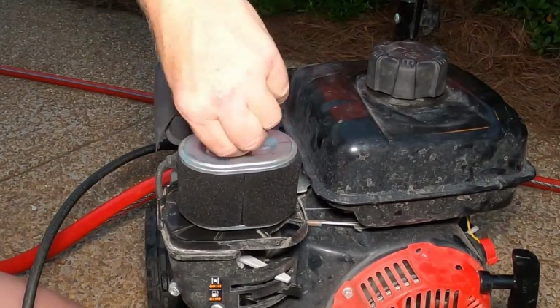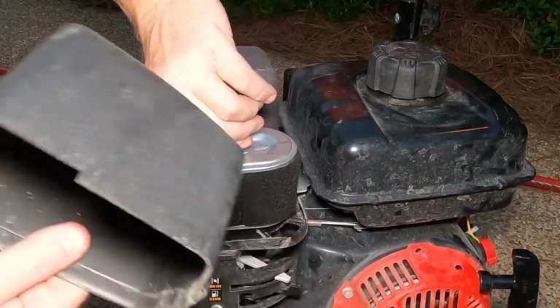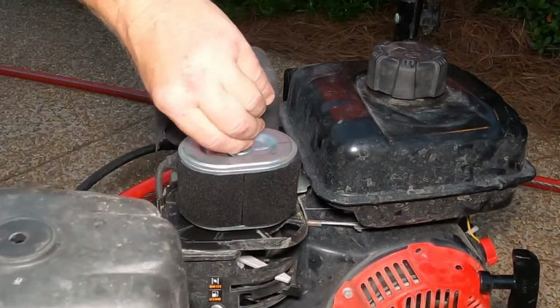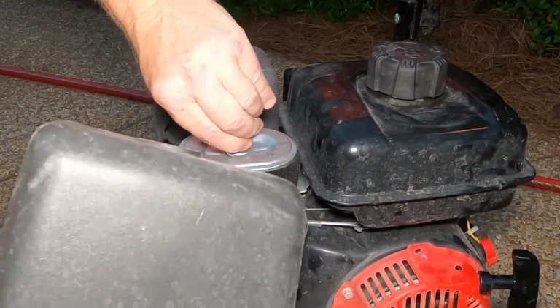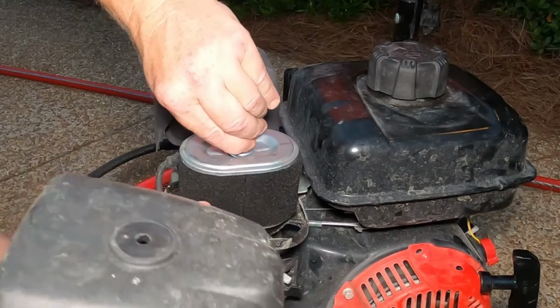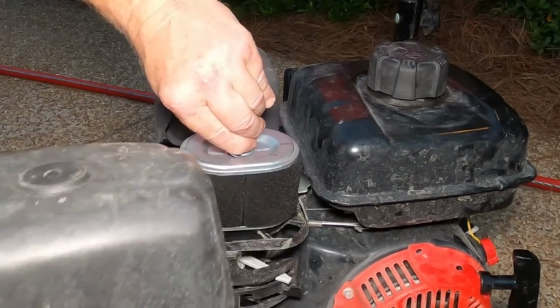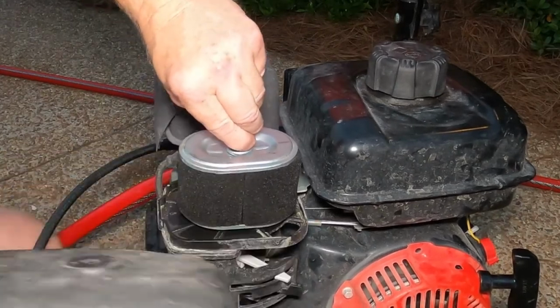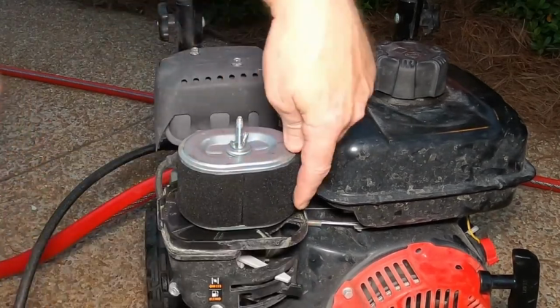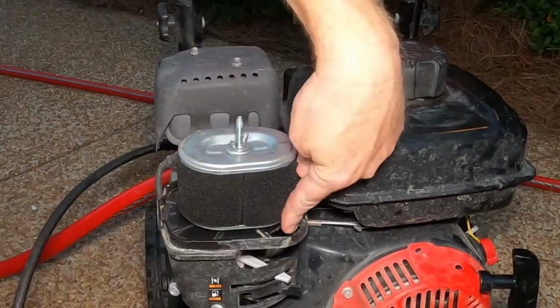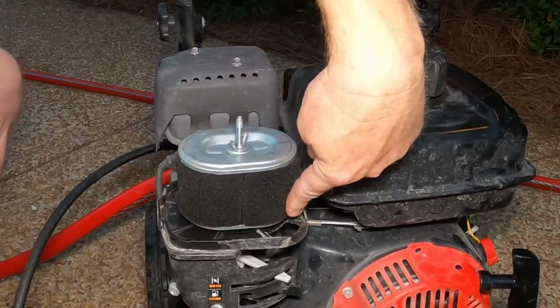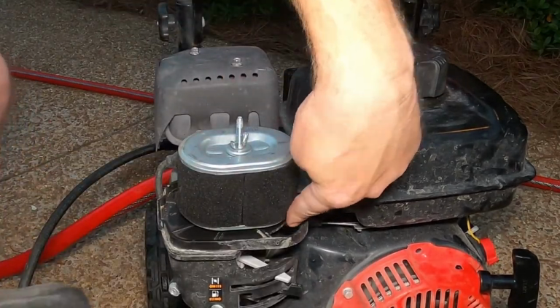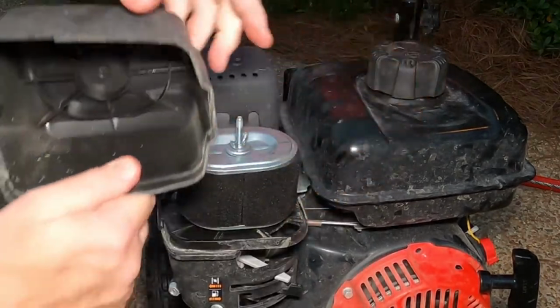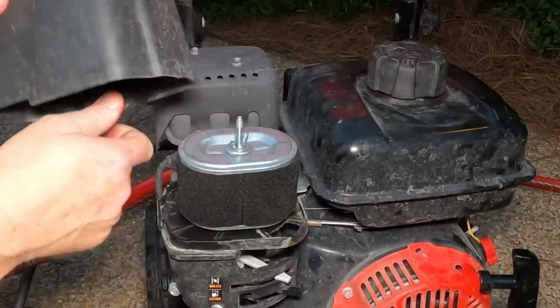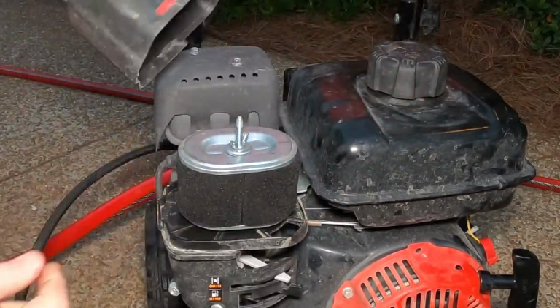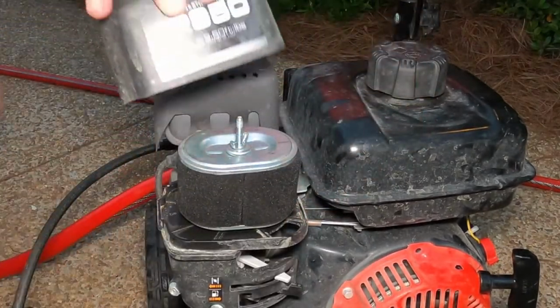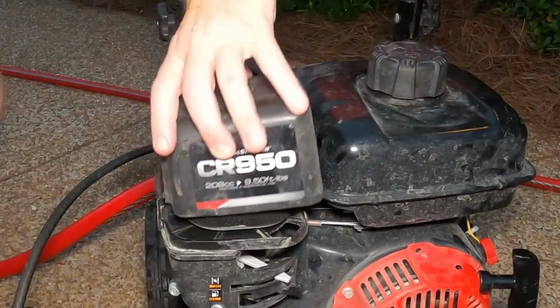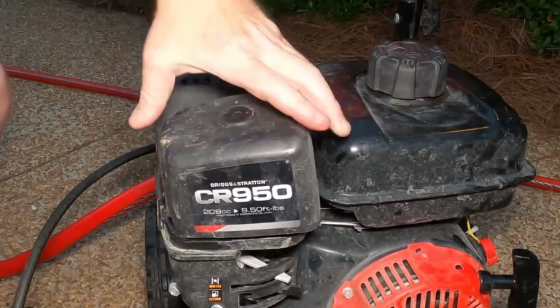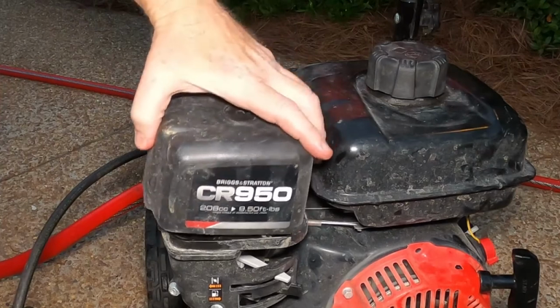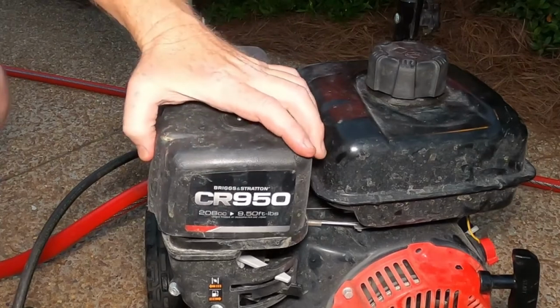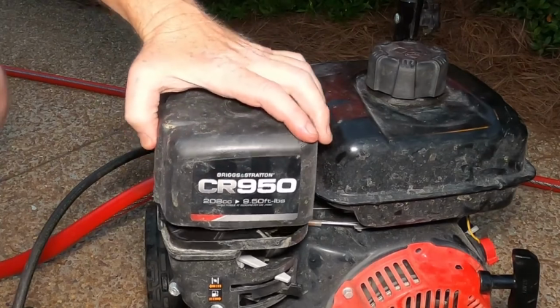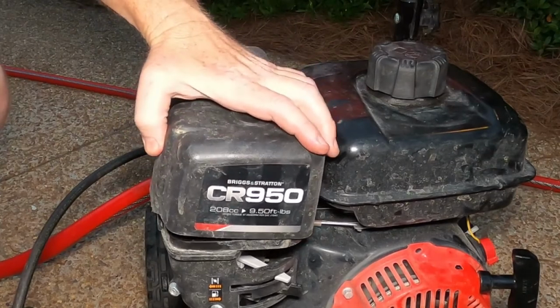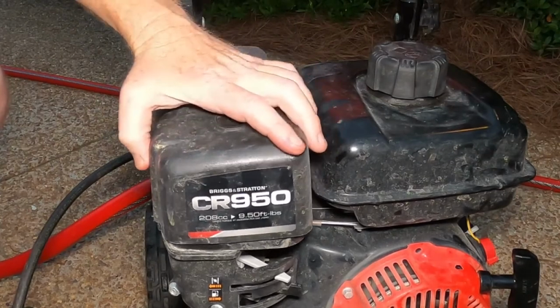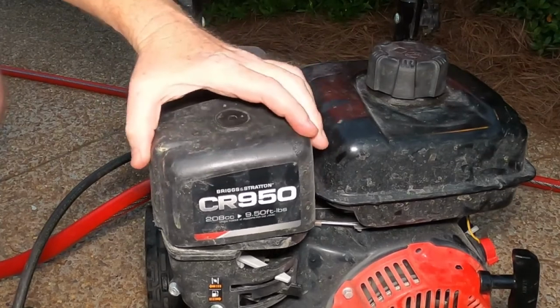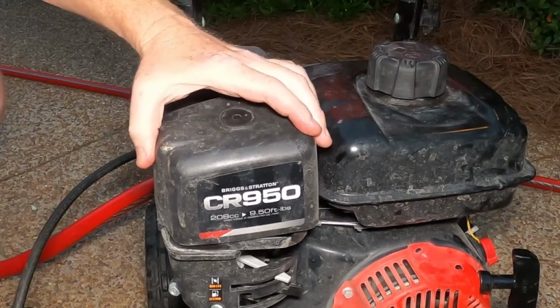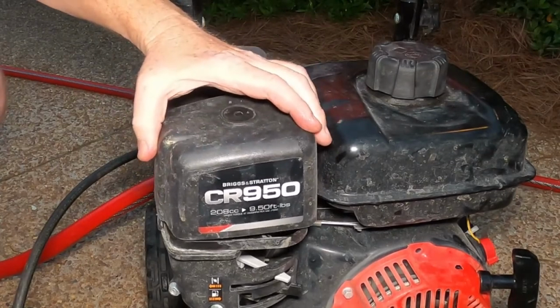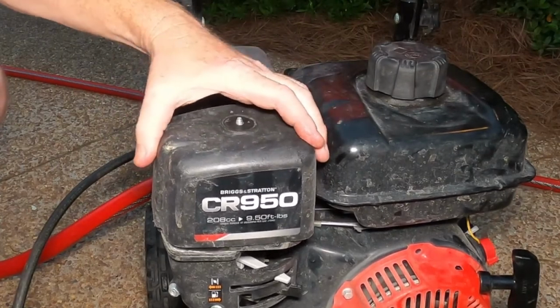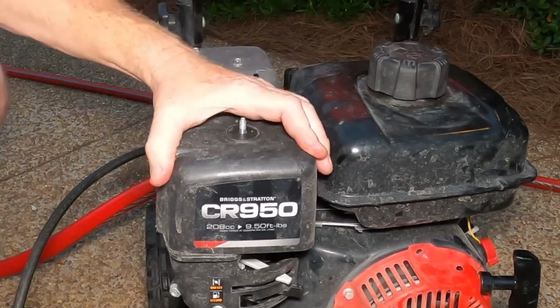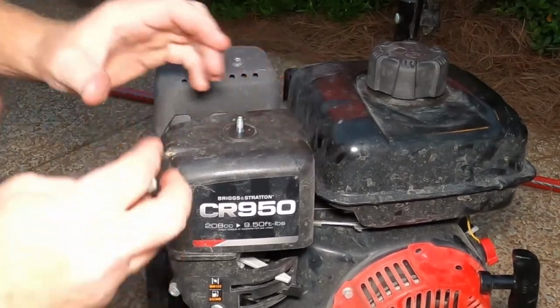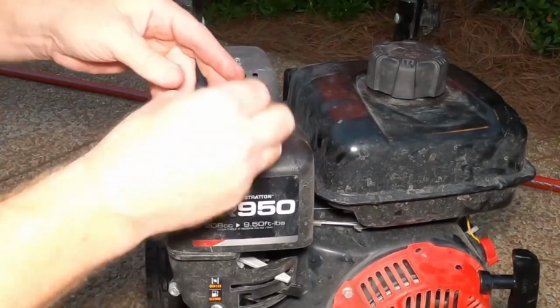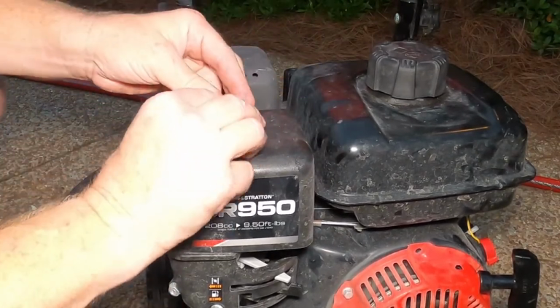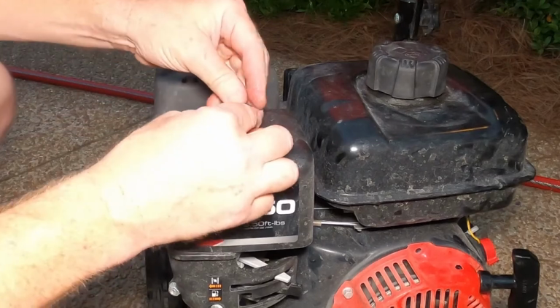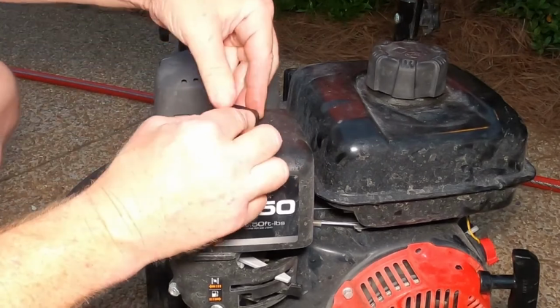You might be asking how does air even get in there — well, there are gaps down in the bottom of this housing. All right, put that back on.